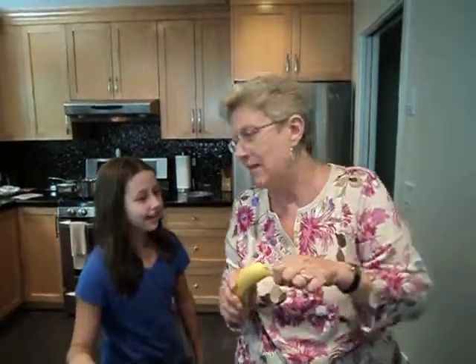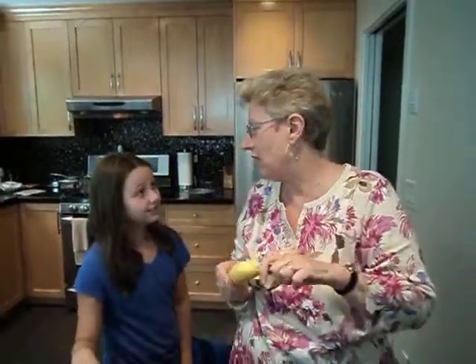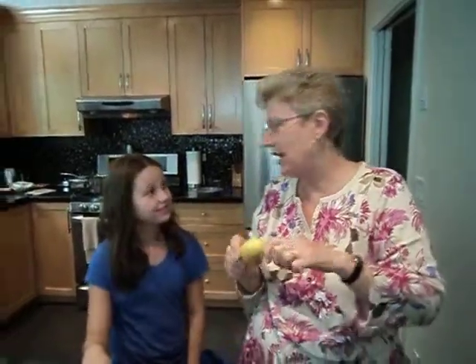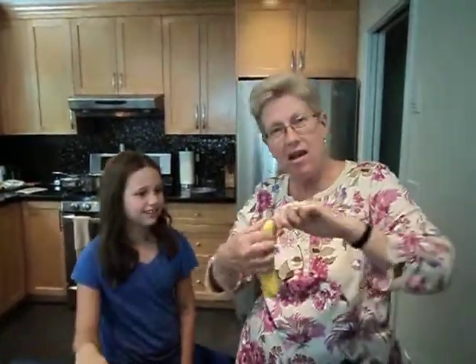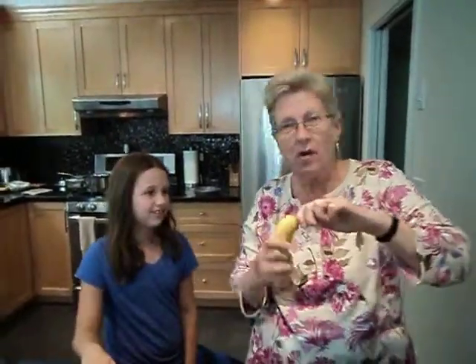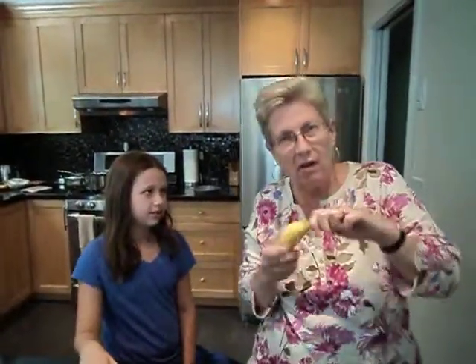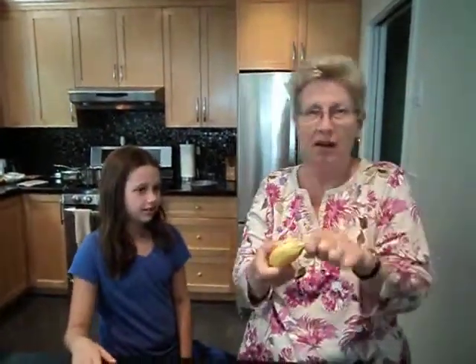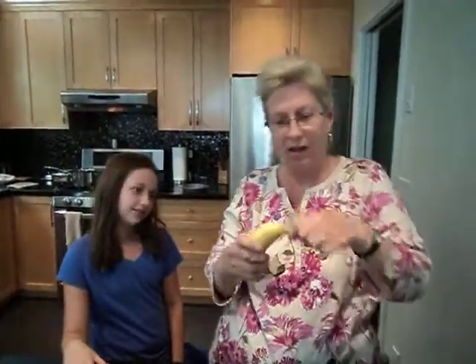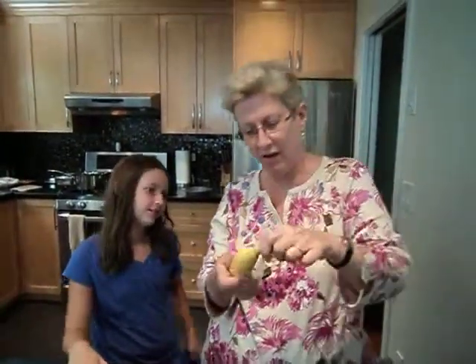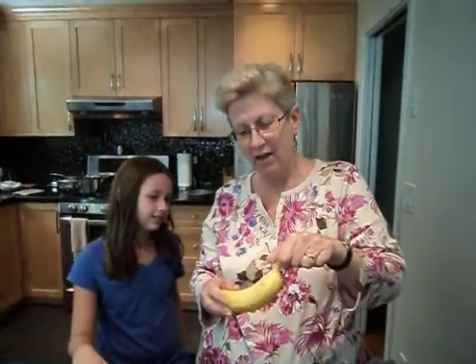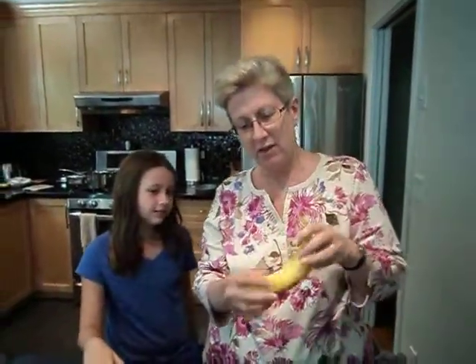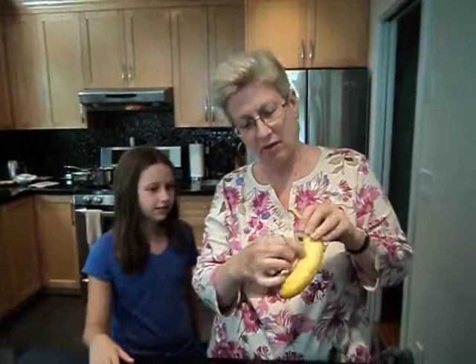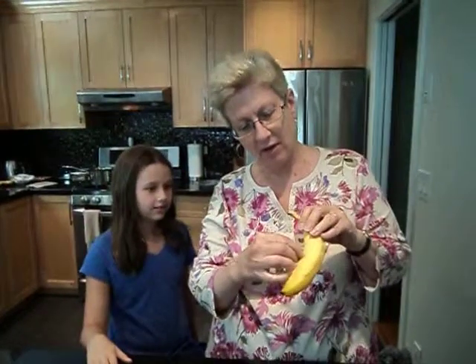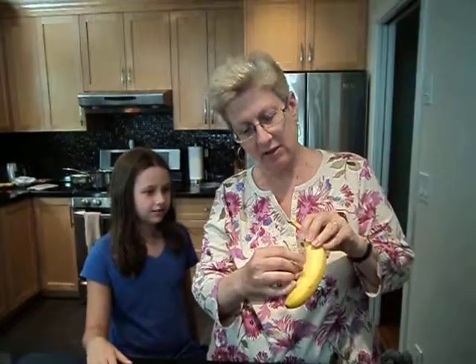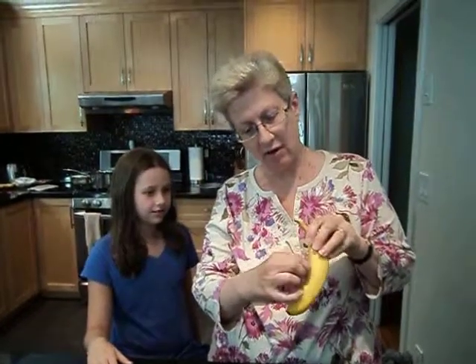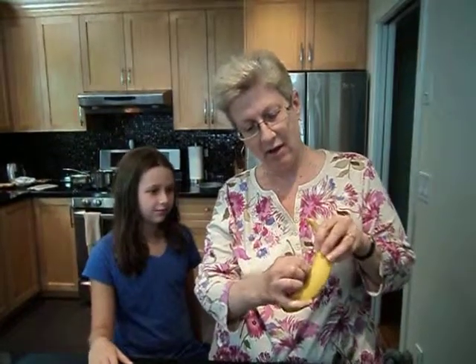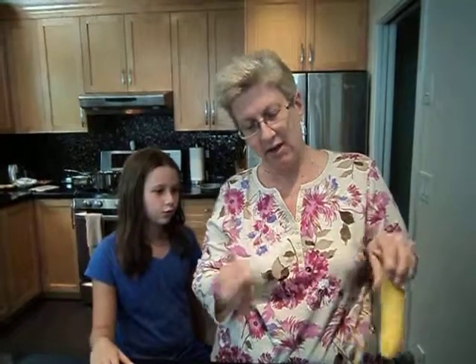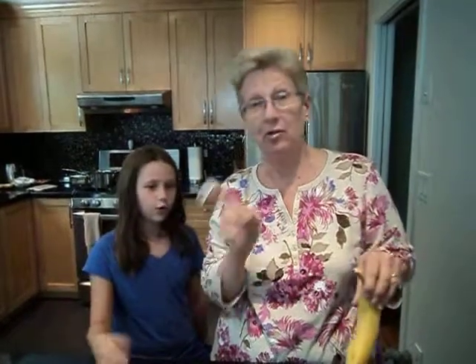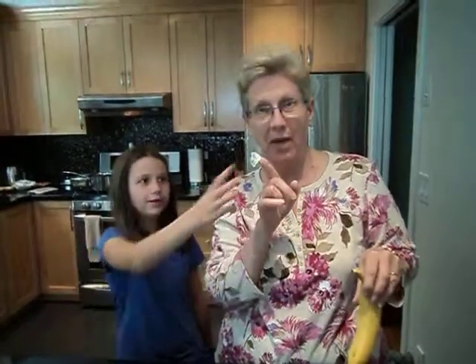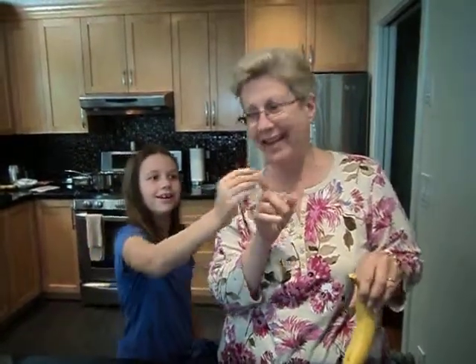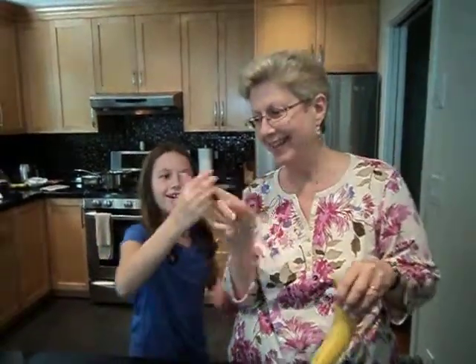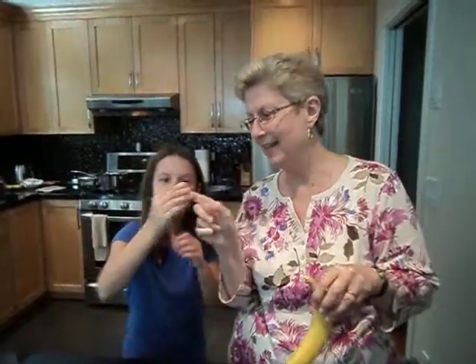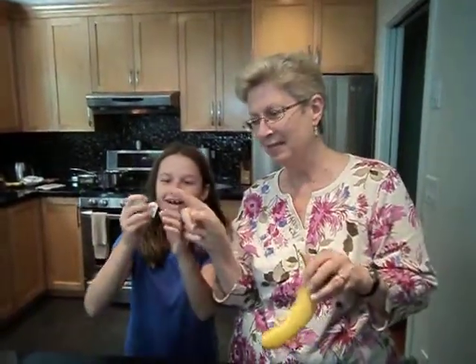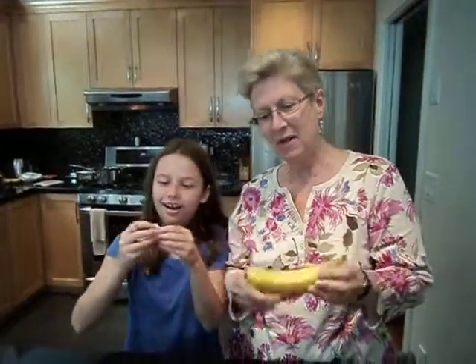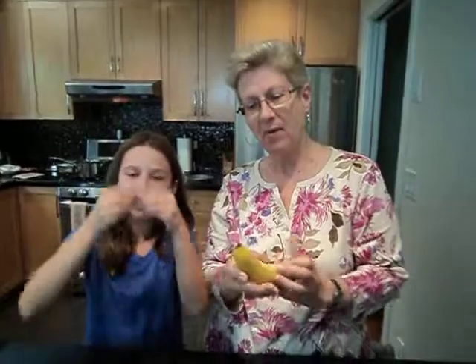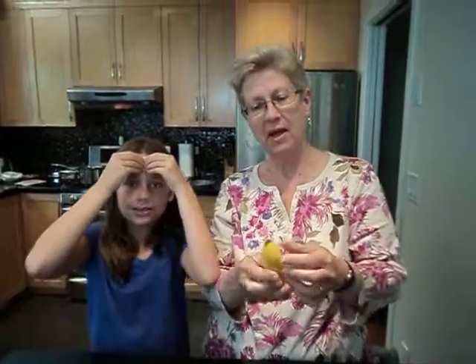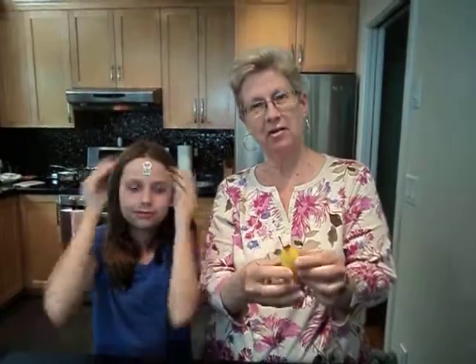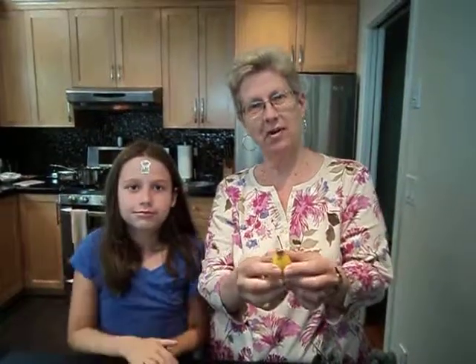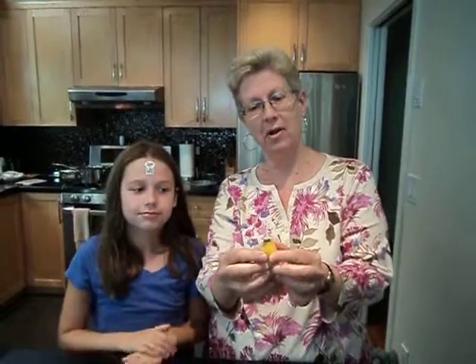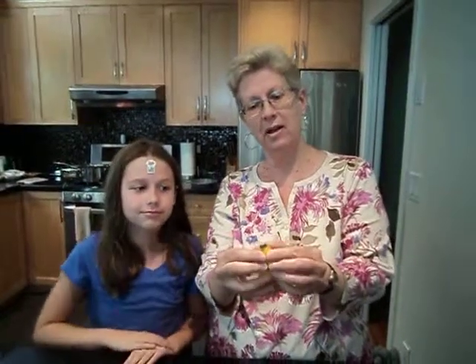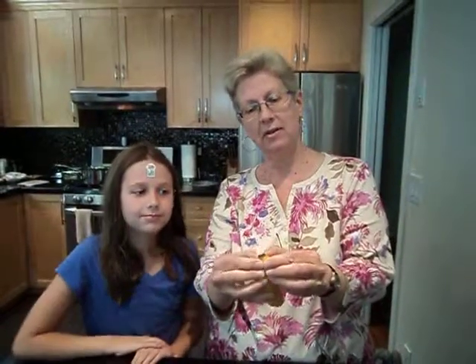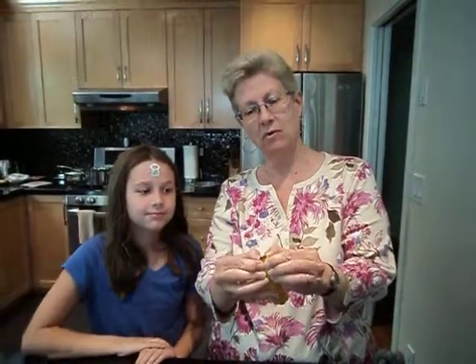Yeah. And then you've got to take a knife and go, uh. See, there's our little sticker. It's a dull banana. Now, I learned this on Facebook, but this doesn't work.